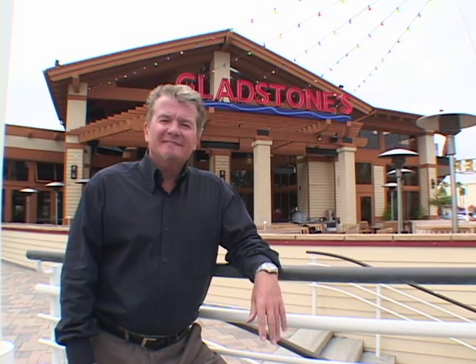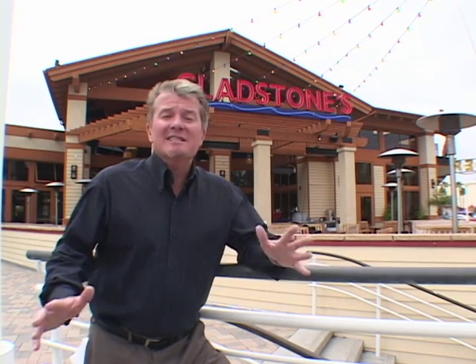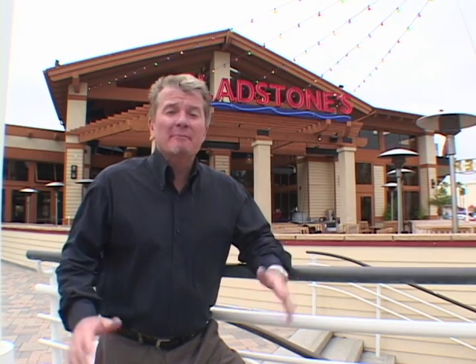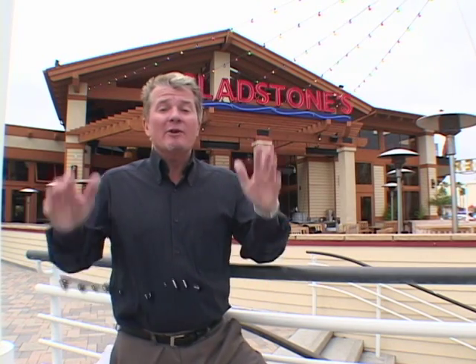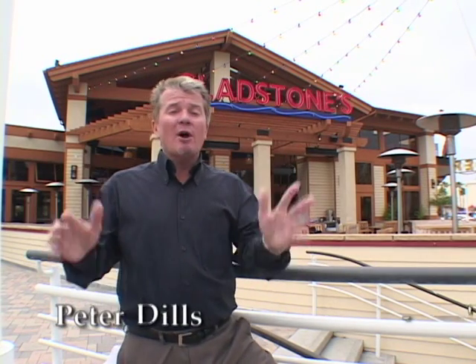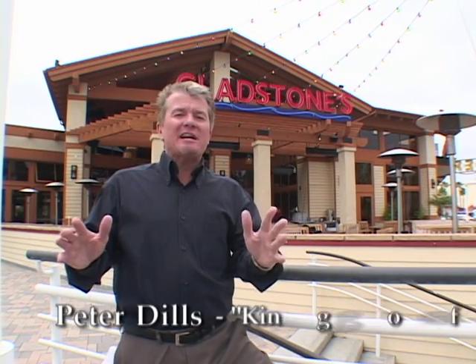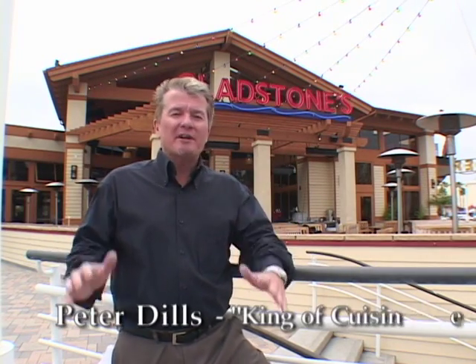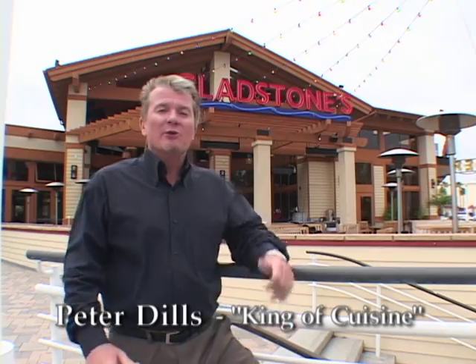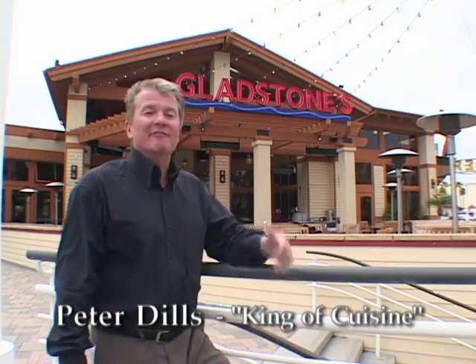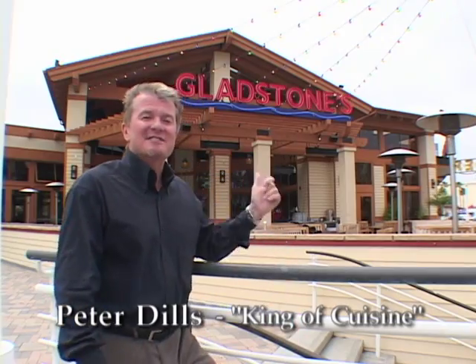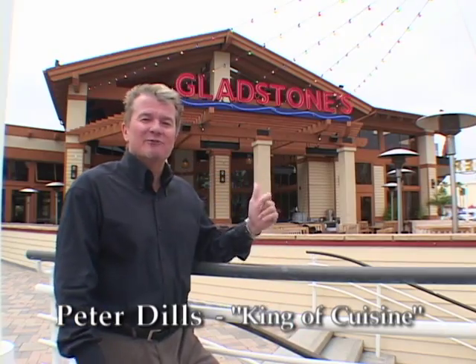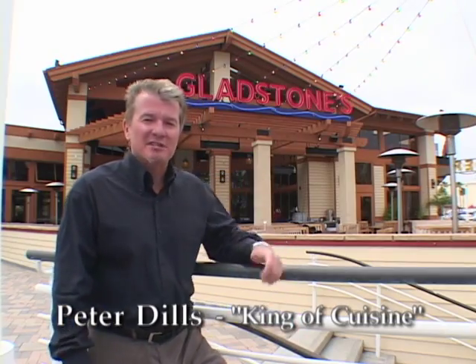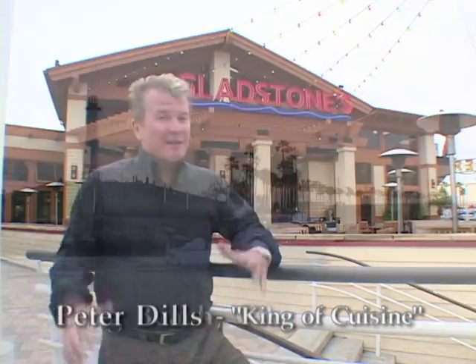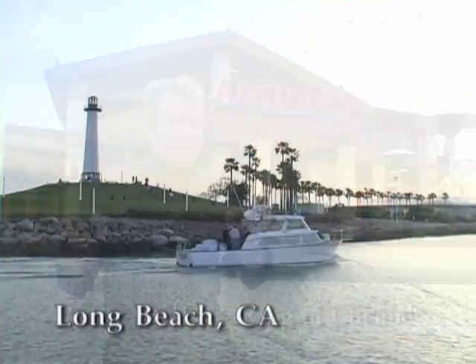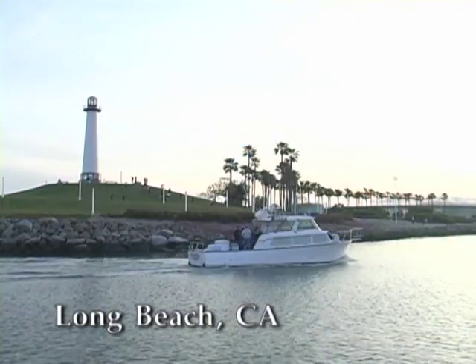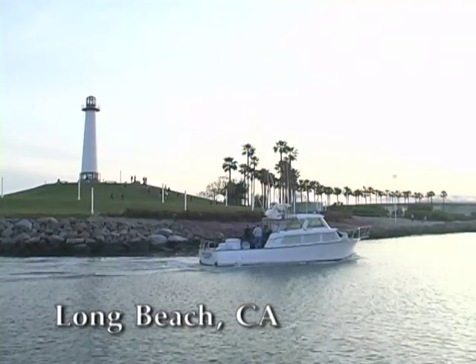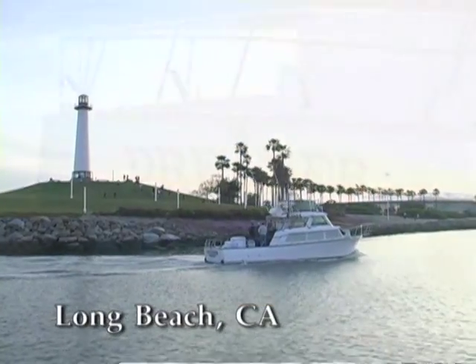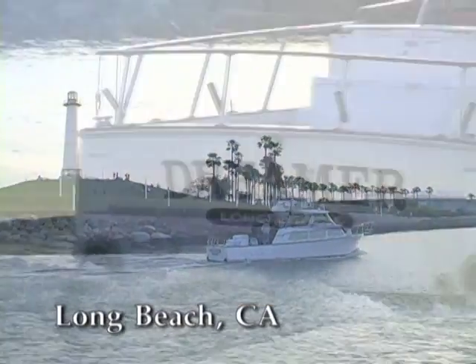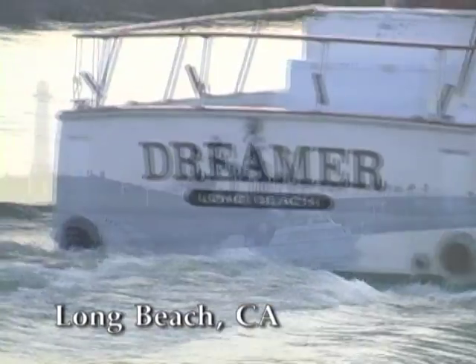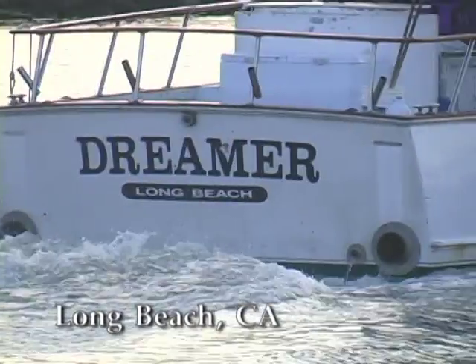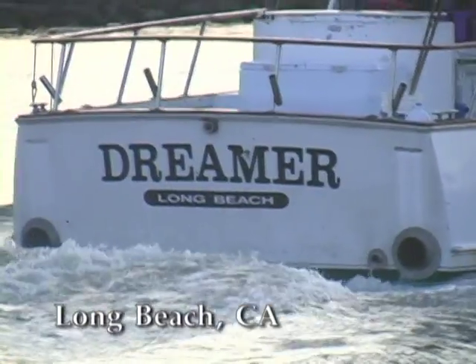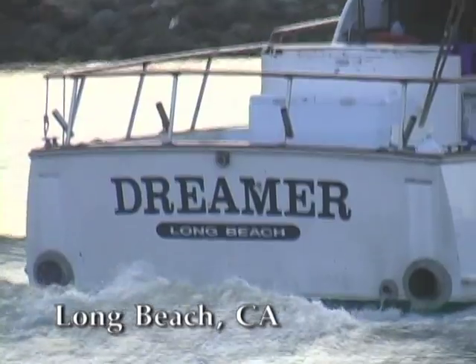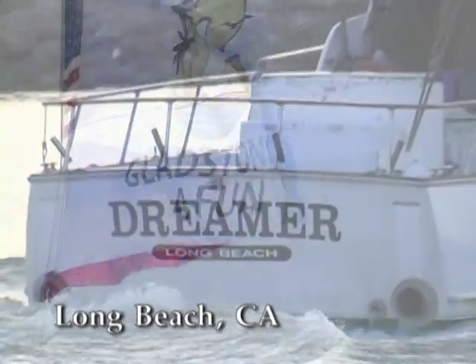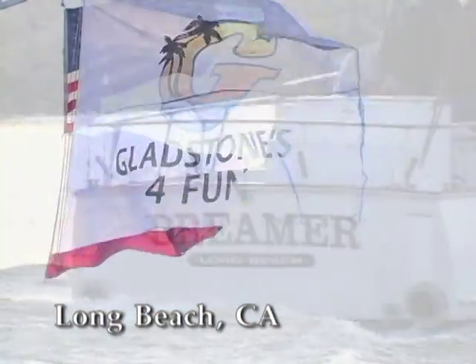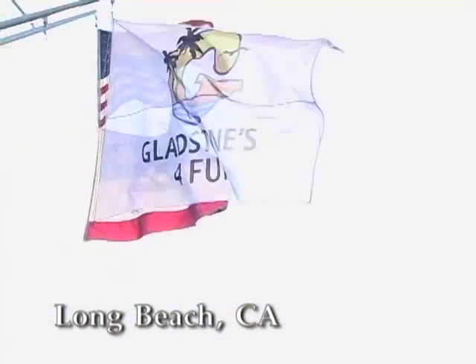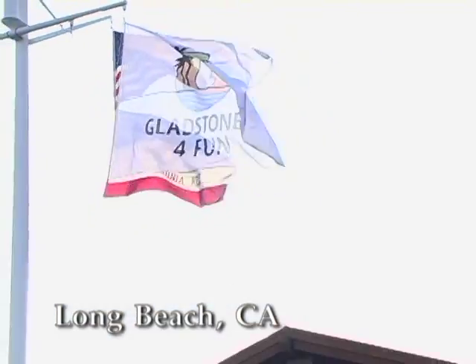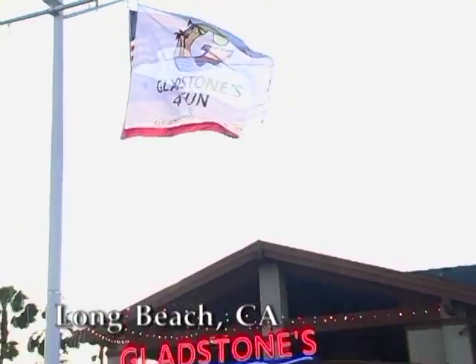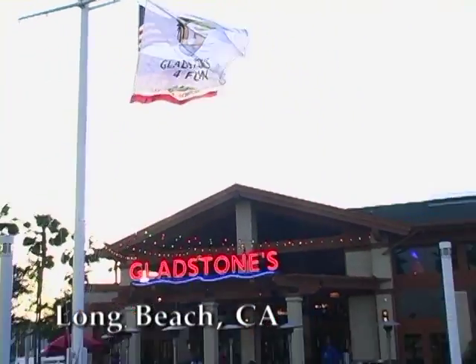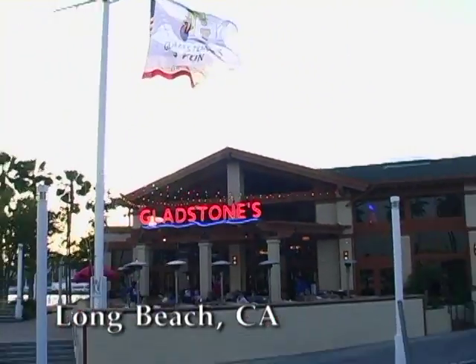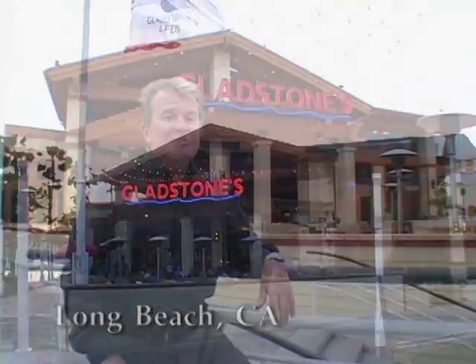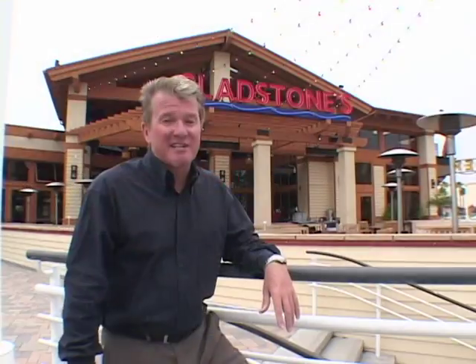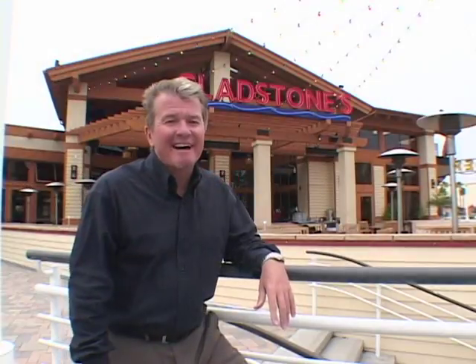Hey, guess what everybody — we're in Long Beach, California. We're in front of Gladstones for Fish. Long Beach, Gladstones — you heard me right. We're going to go inside where the surf is always up. So follow me, let's go check it out.